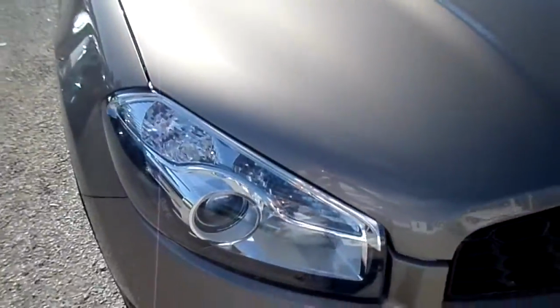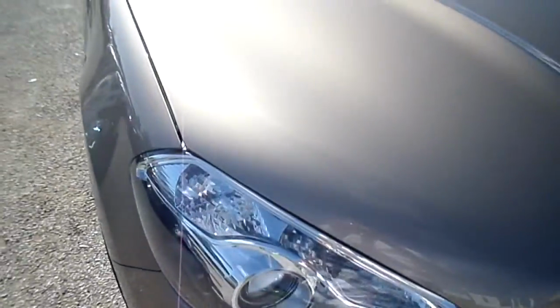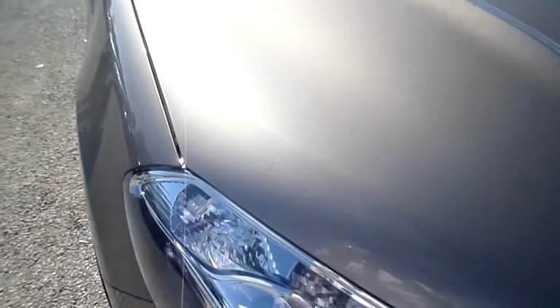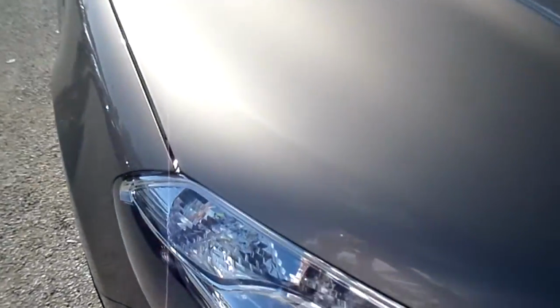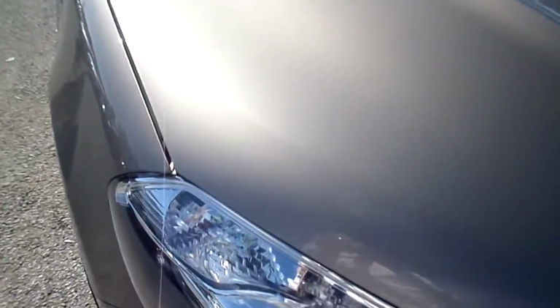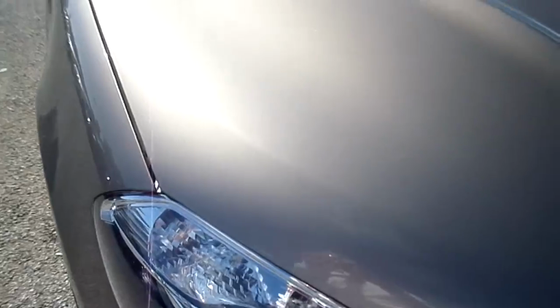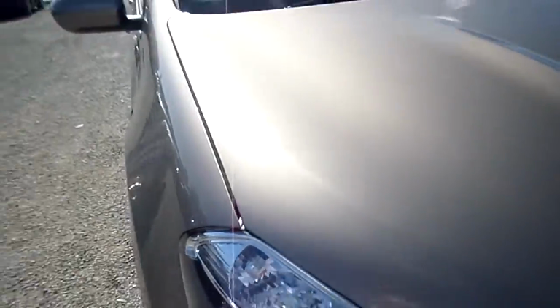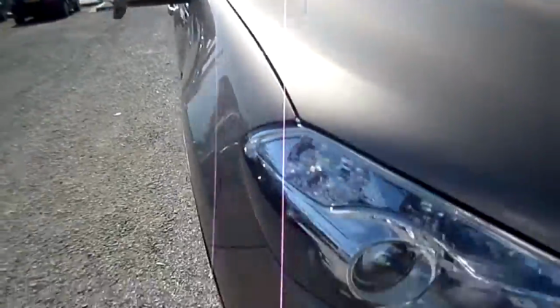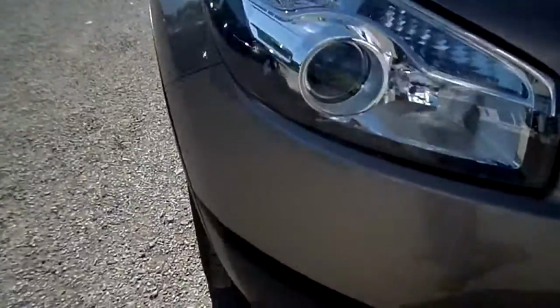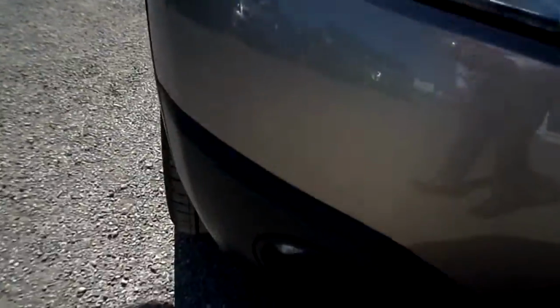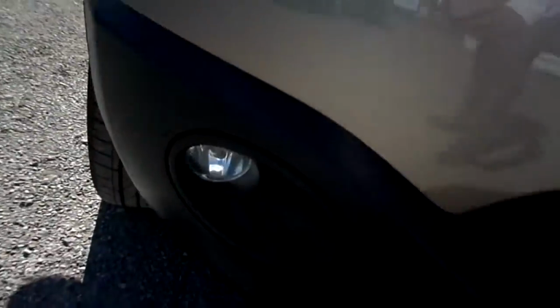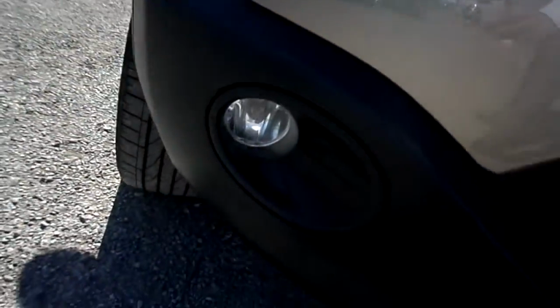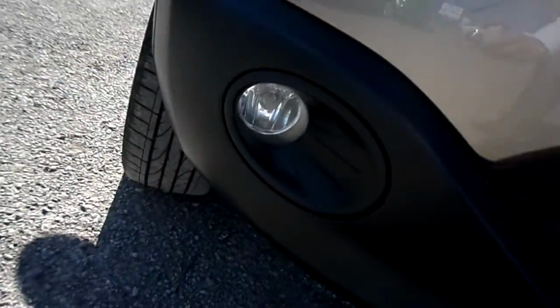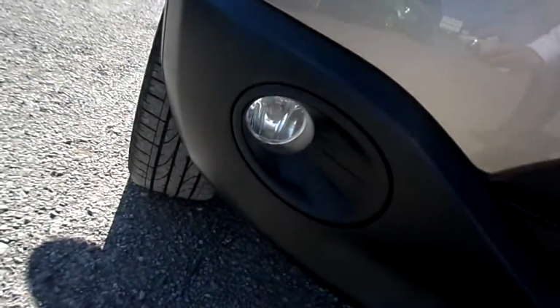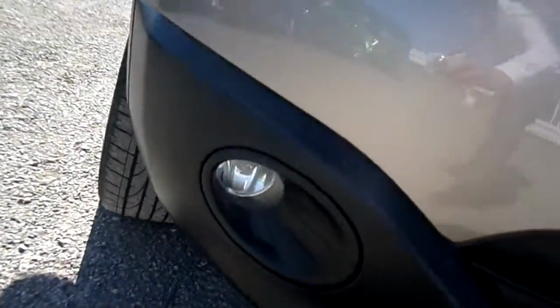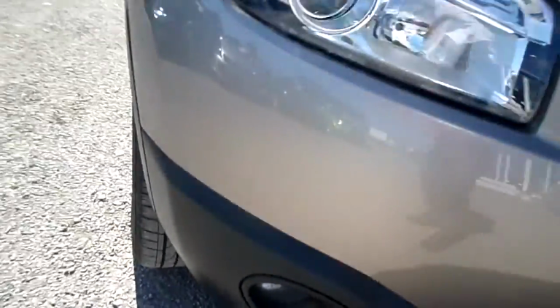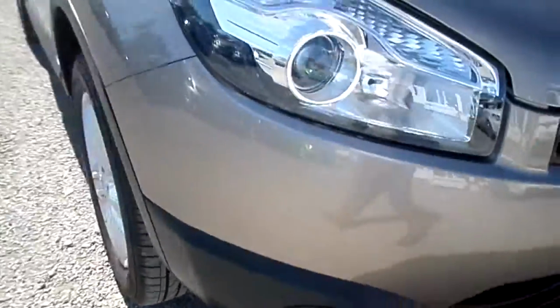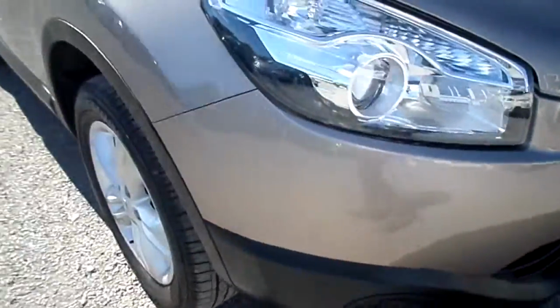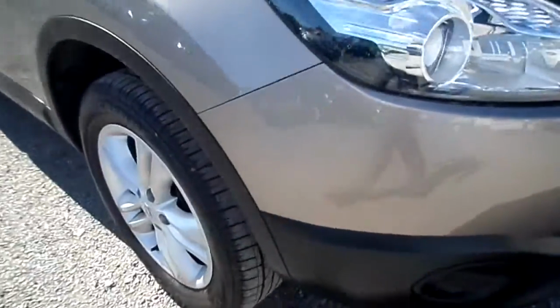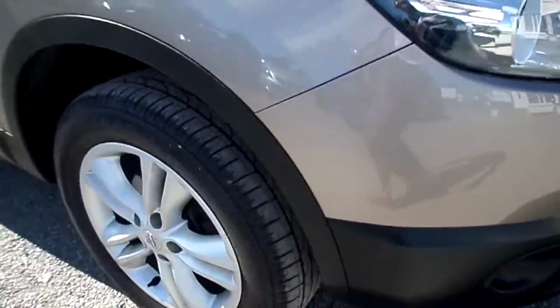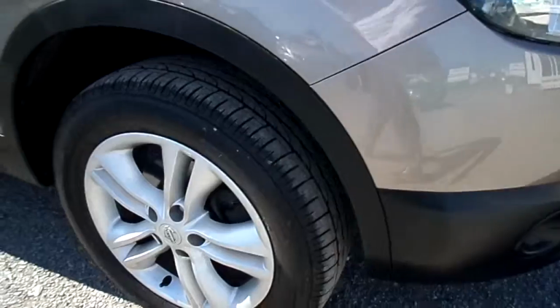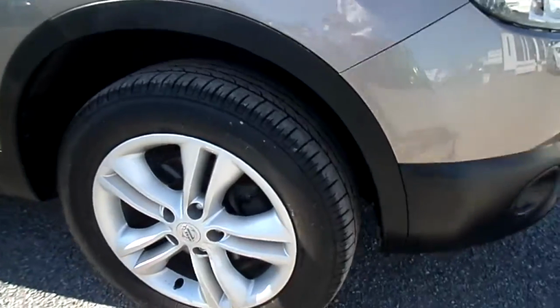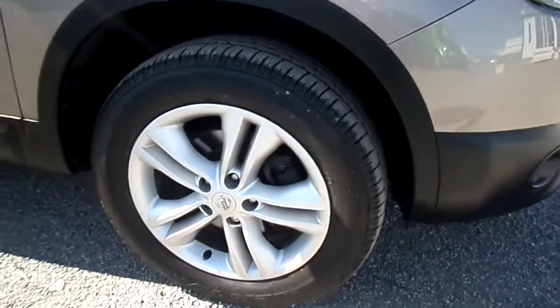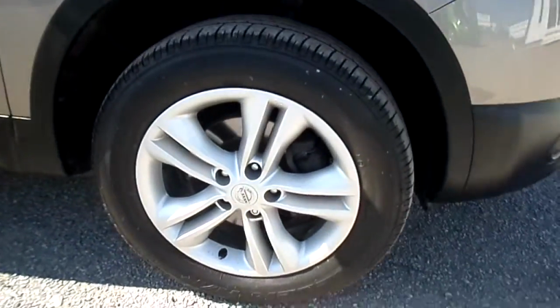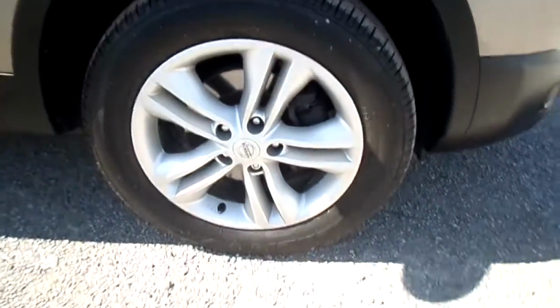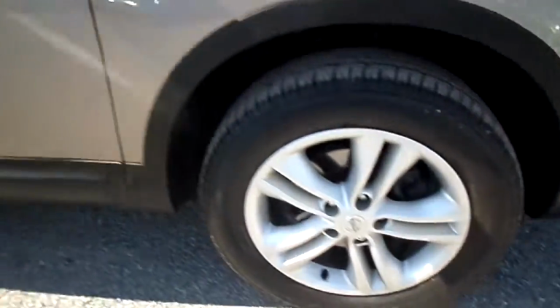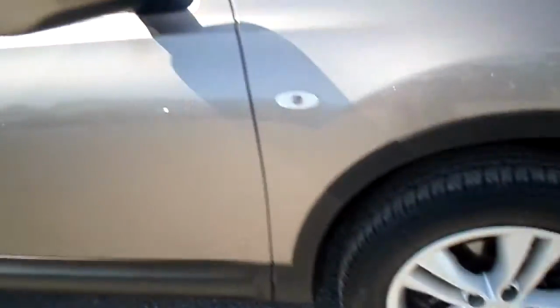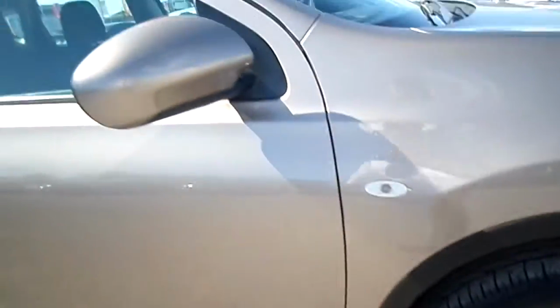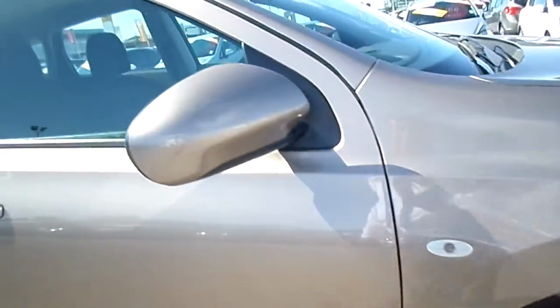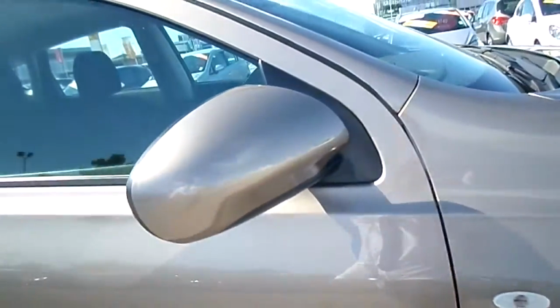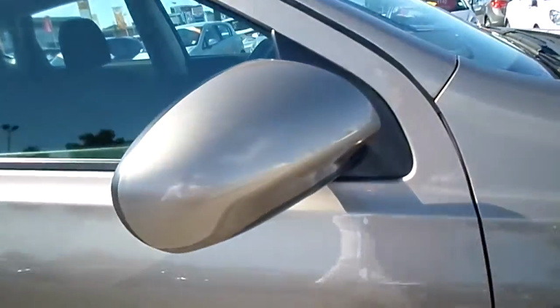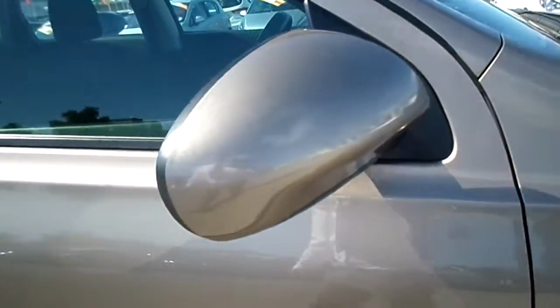Silvery metallic paint with front fog lights. We have alloy wheels and colour-coded wing mirrors.